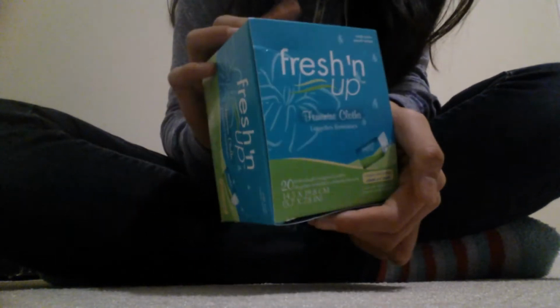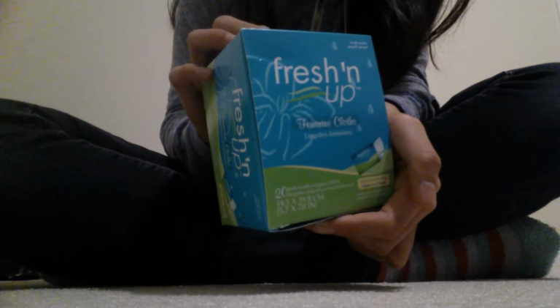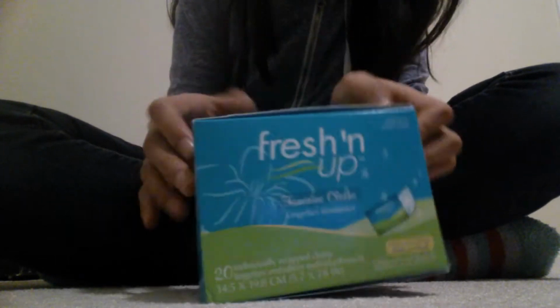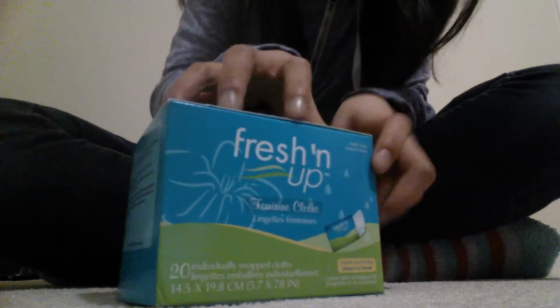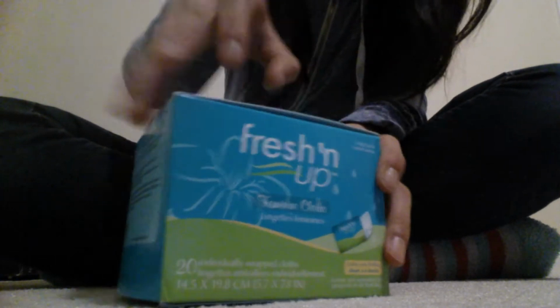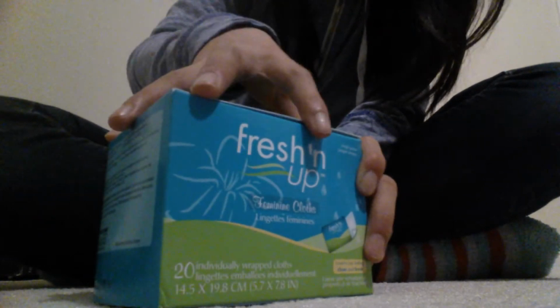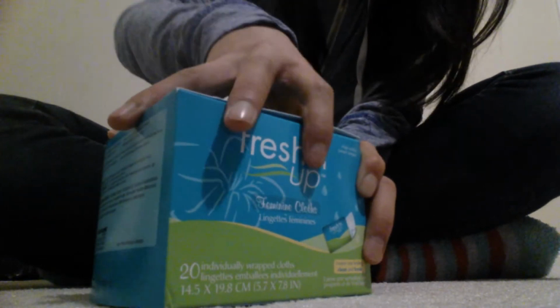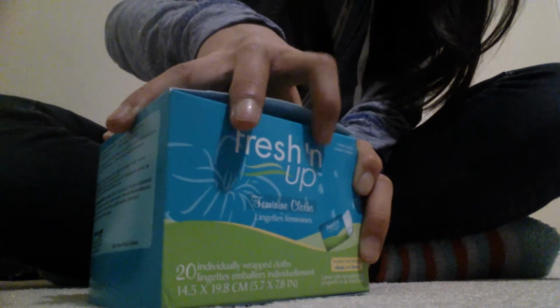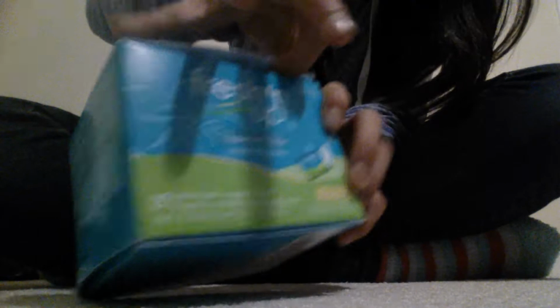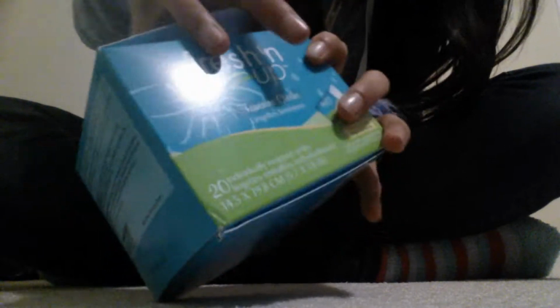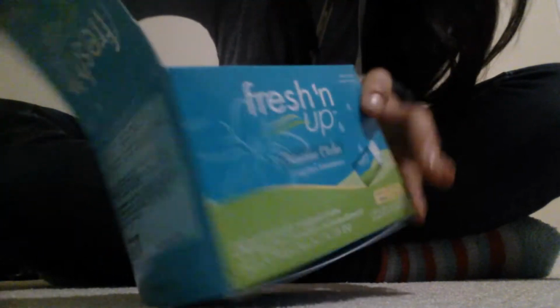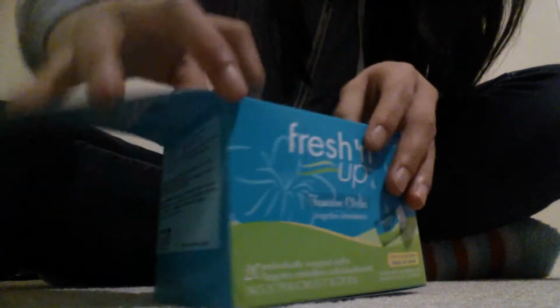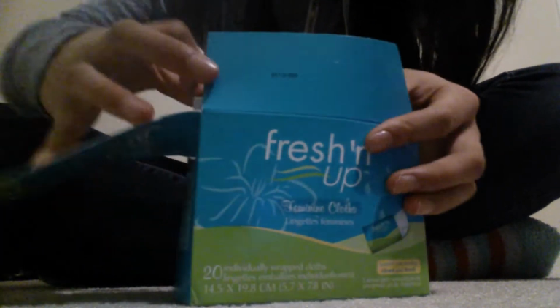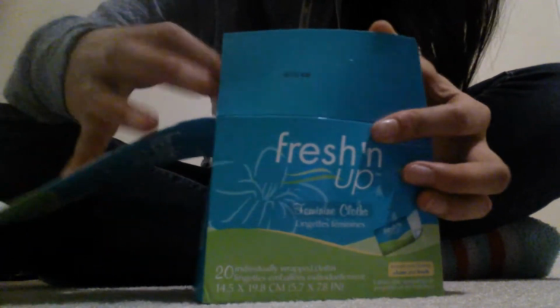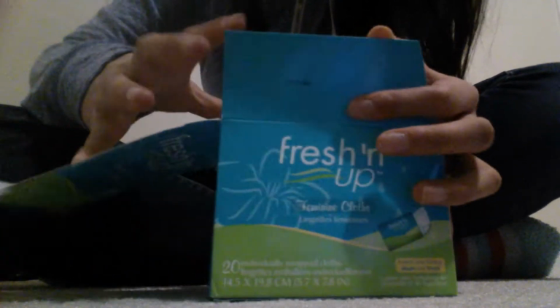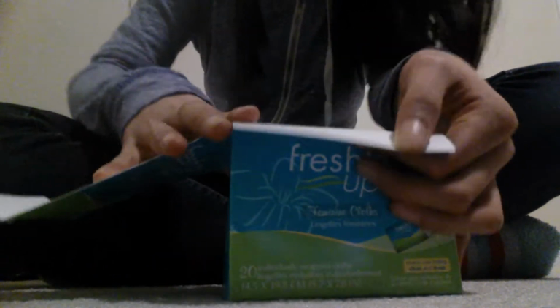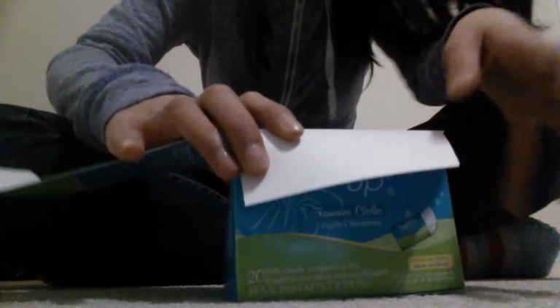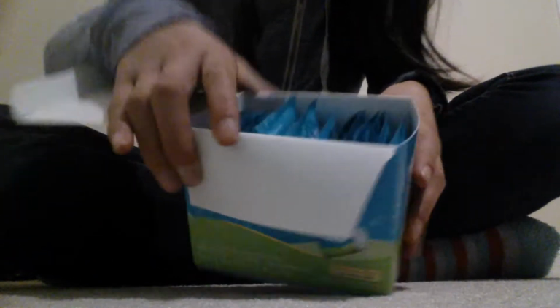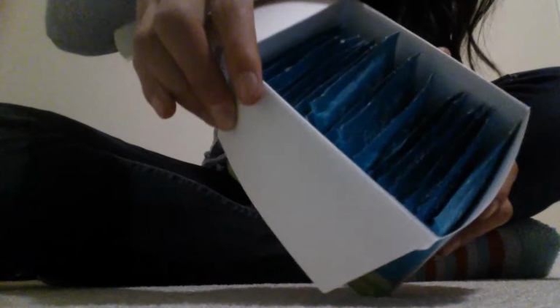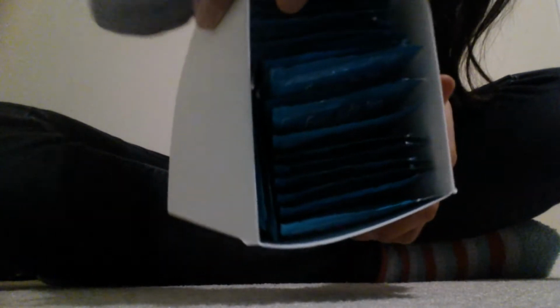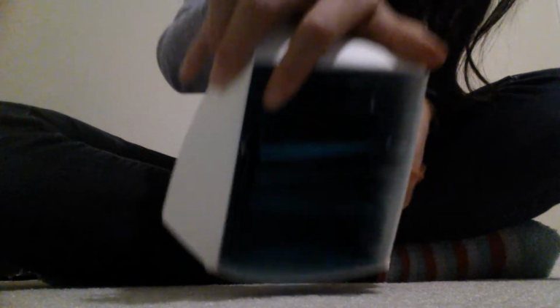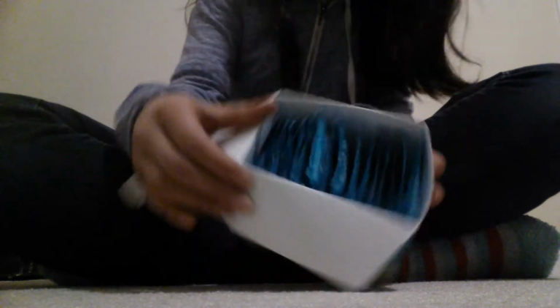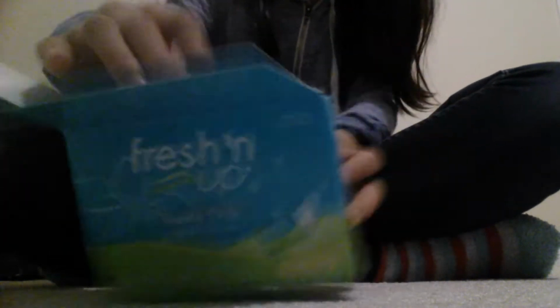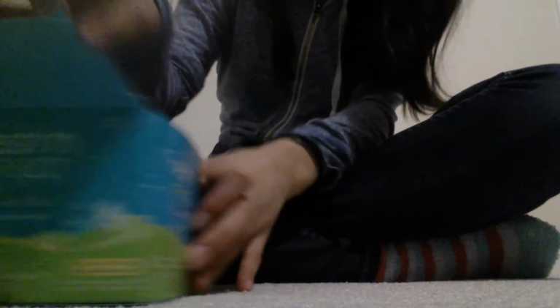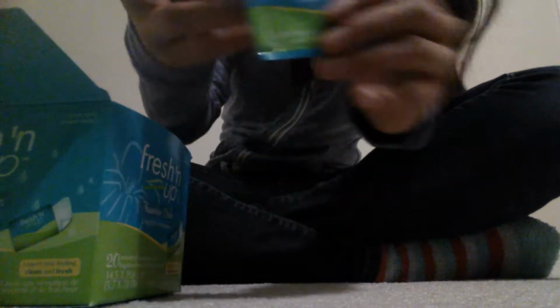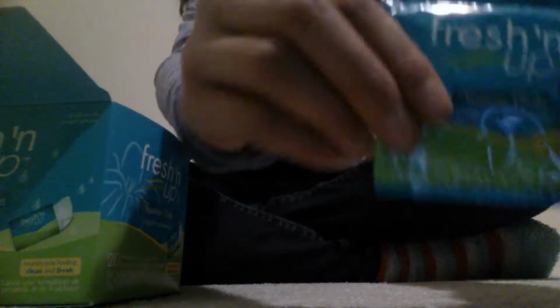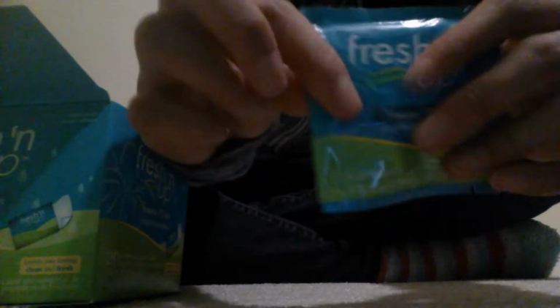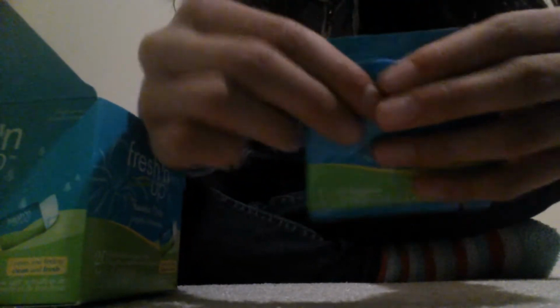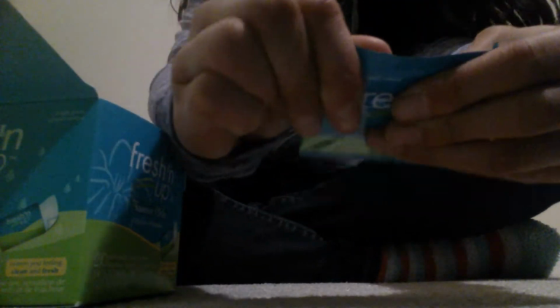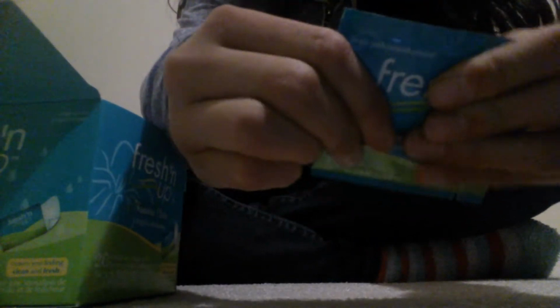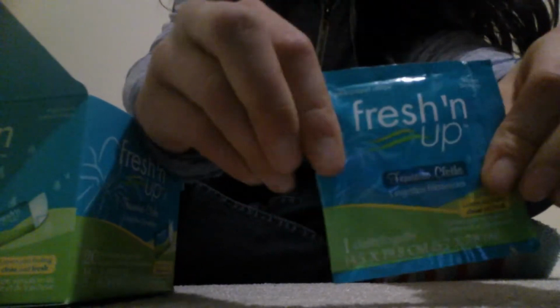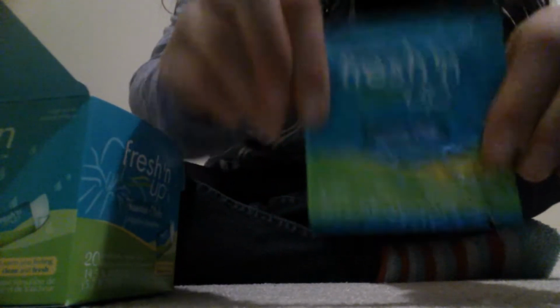They're basically wipes, and I got the portable ones because I need them really badly. There are 20 in here, and this is what it looks like. They just look like that, and I'm really excited to use these.